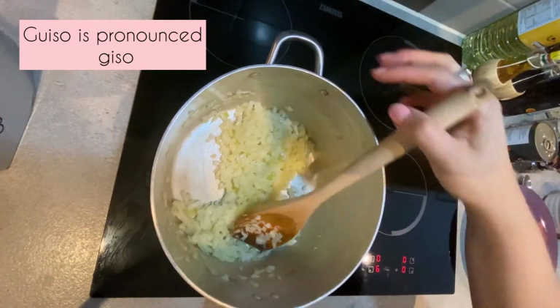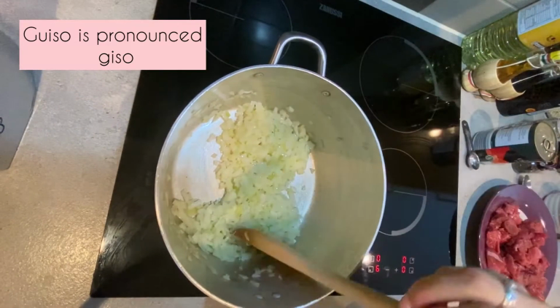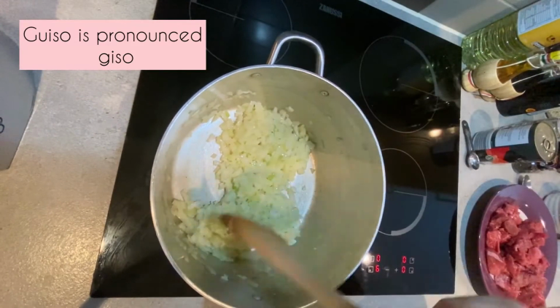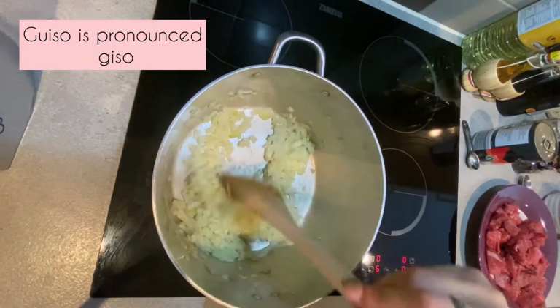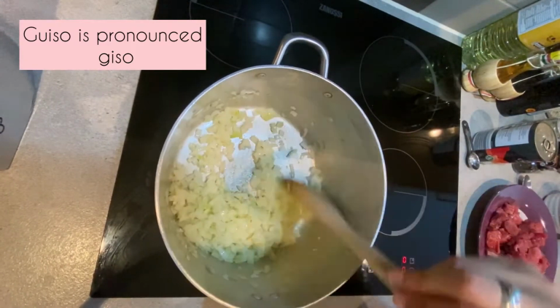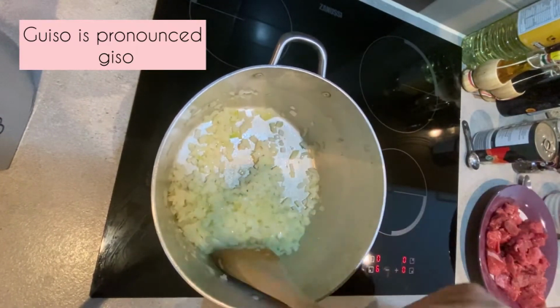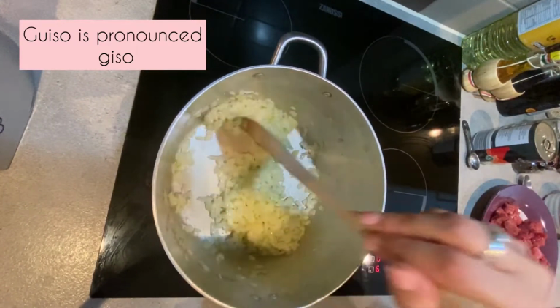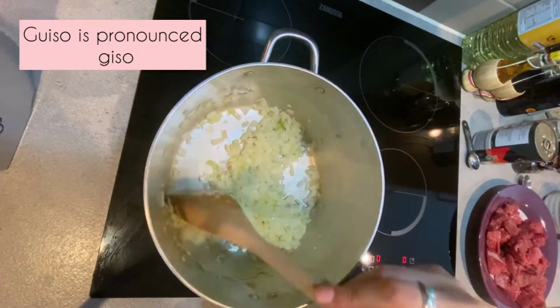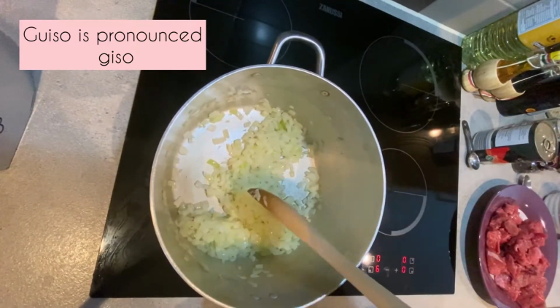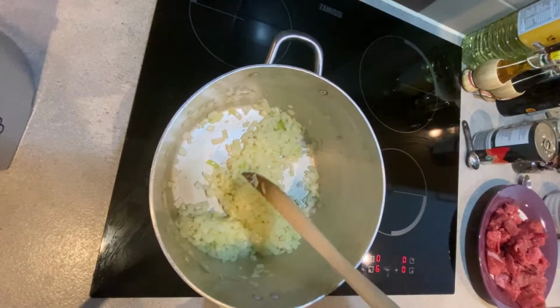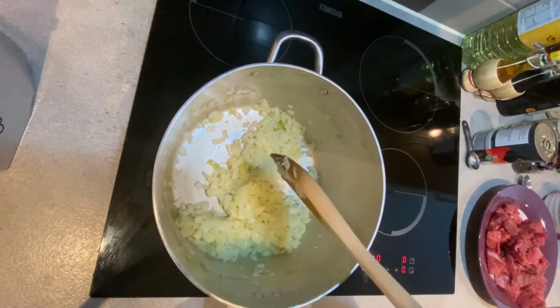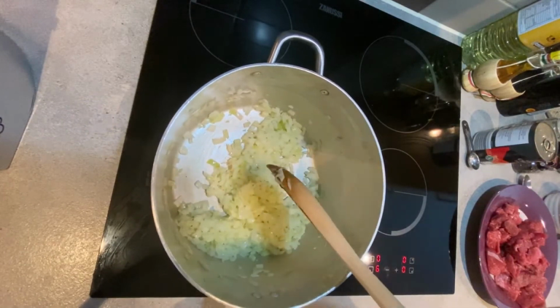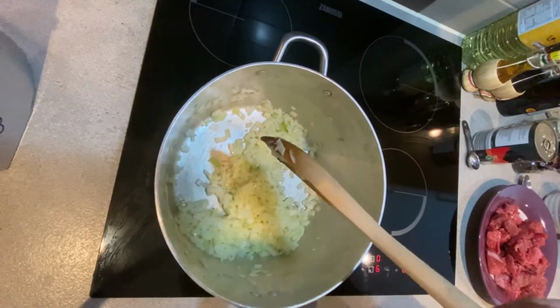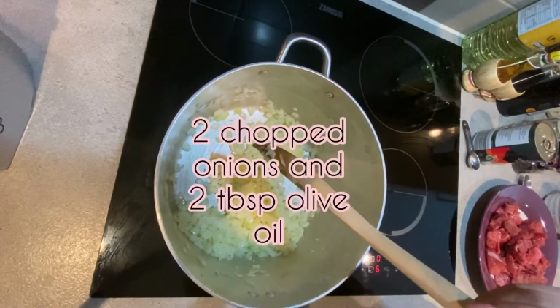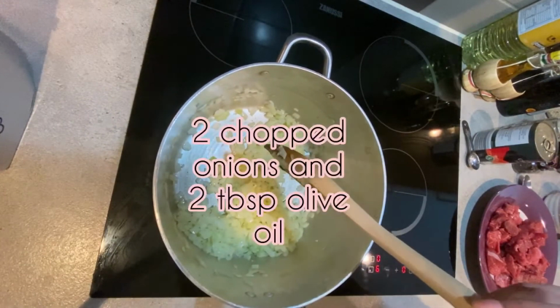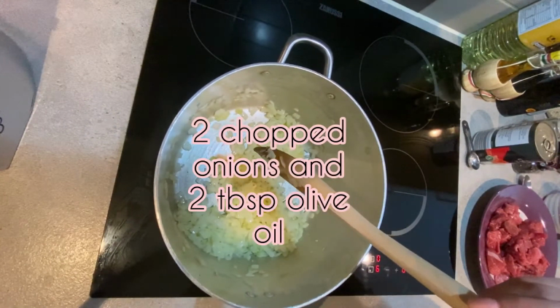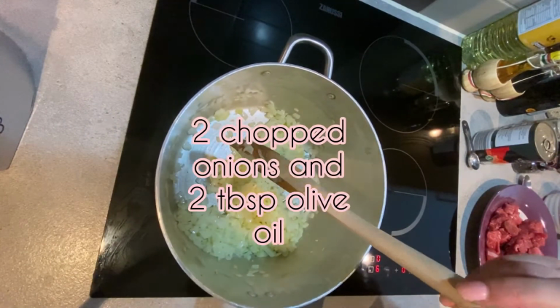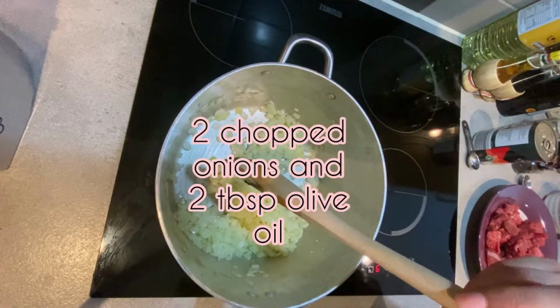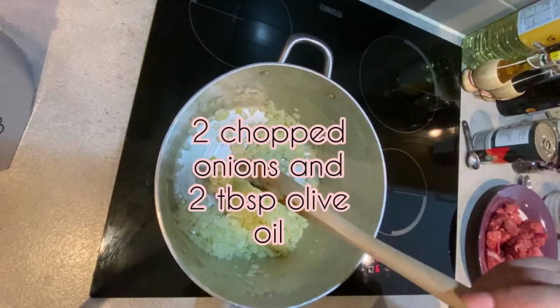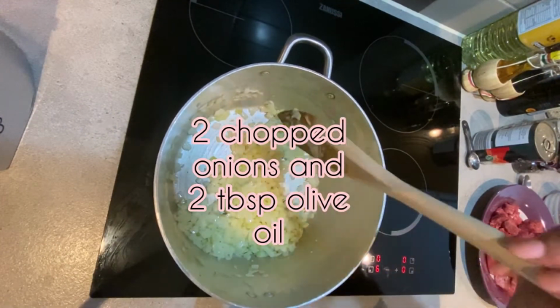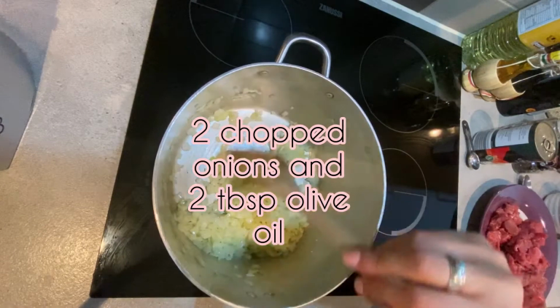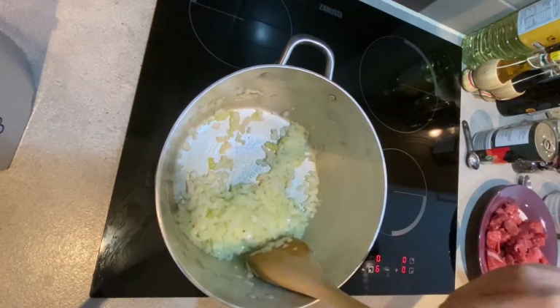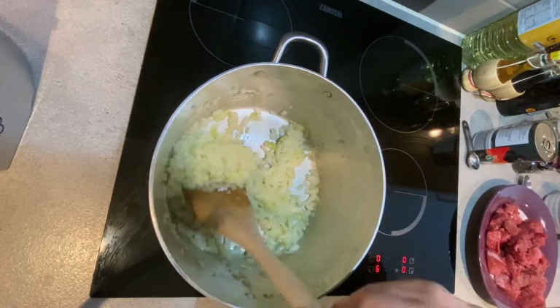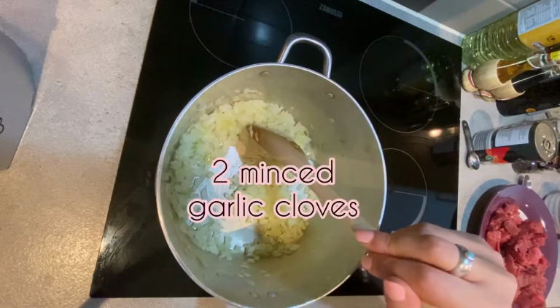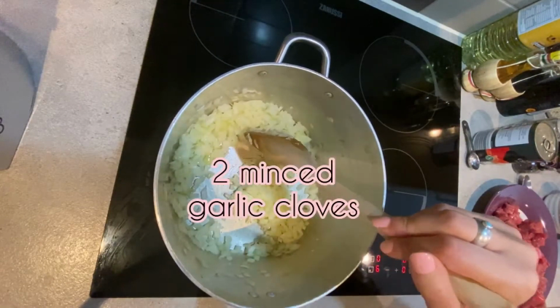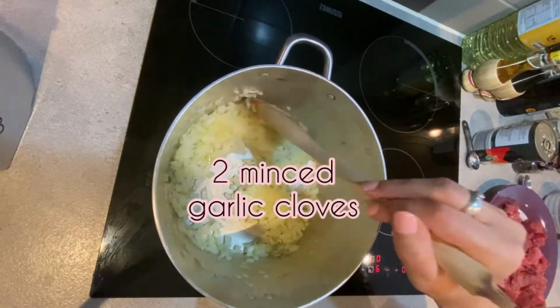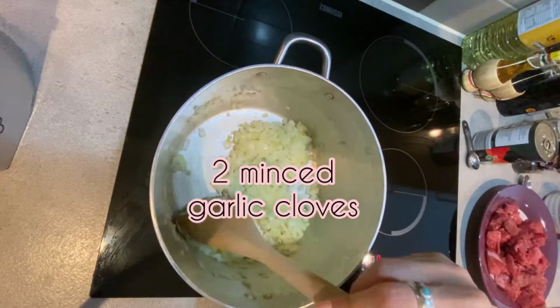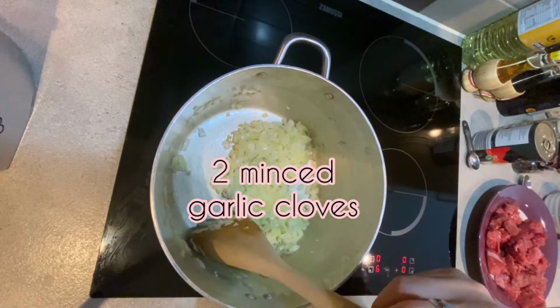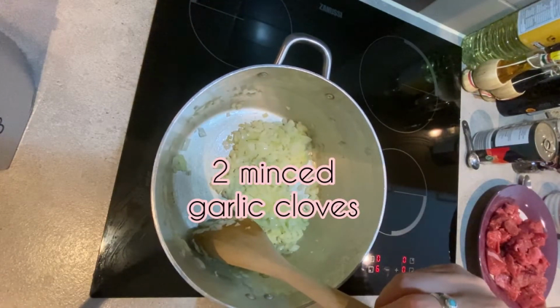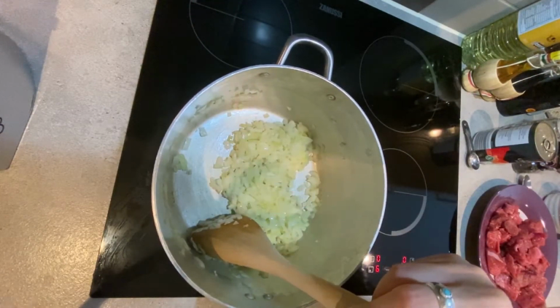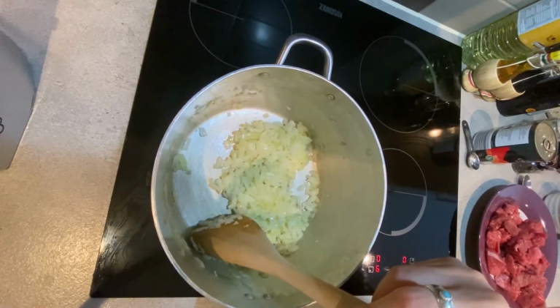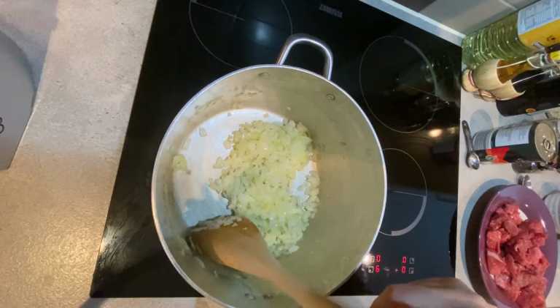We are going to get started with our guiso by frying two chopped onions in two tablespoons of olive oil. We're also going to be adding two cloves of garlic, which are going to be minced.